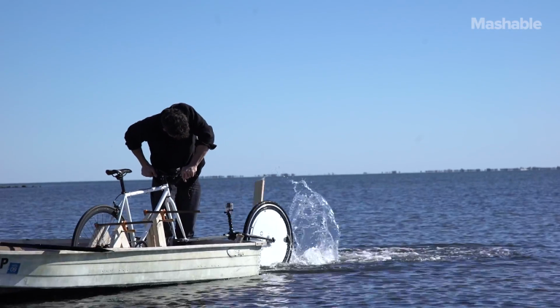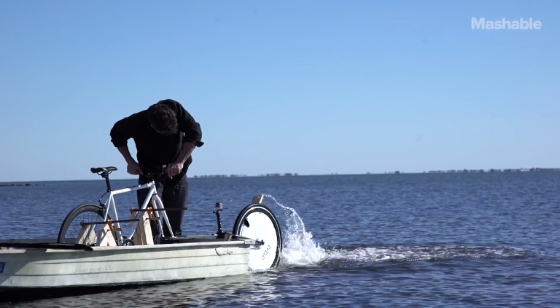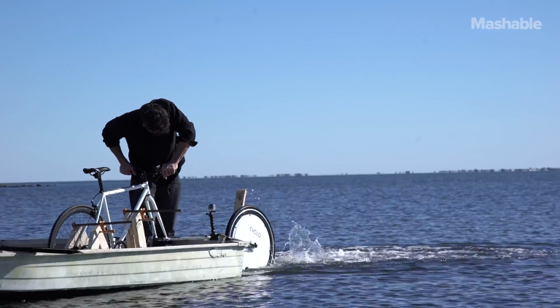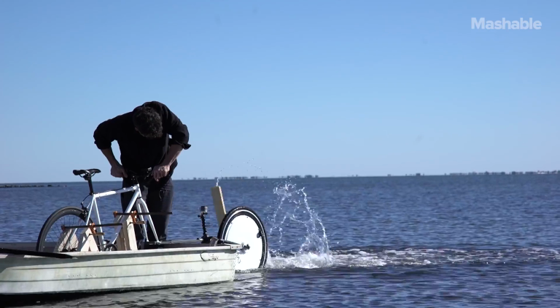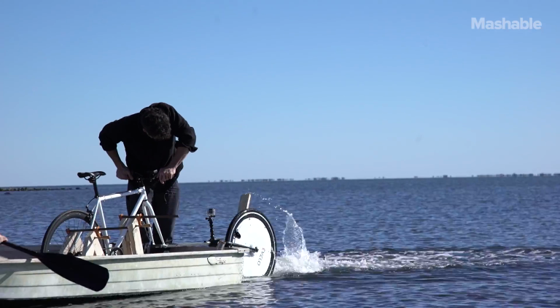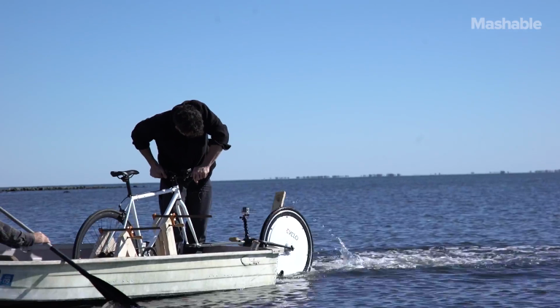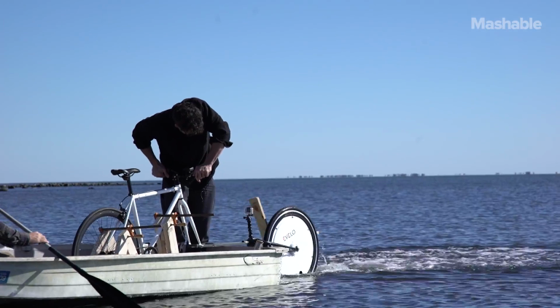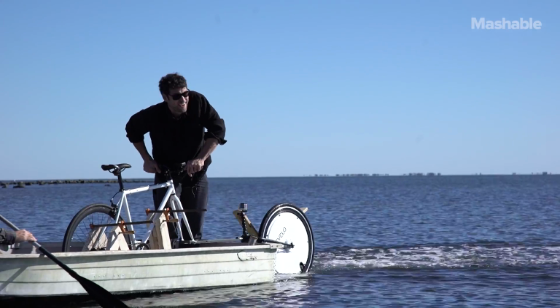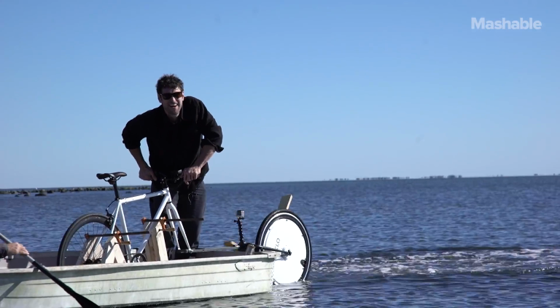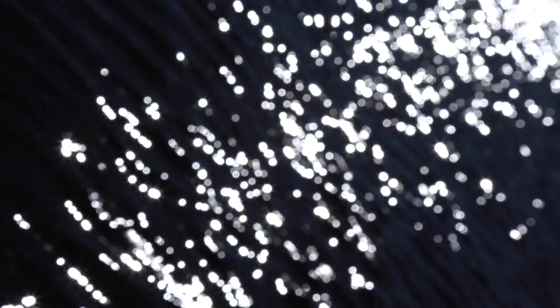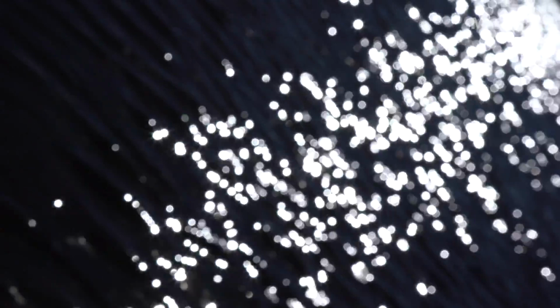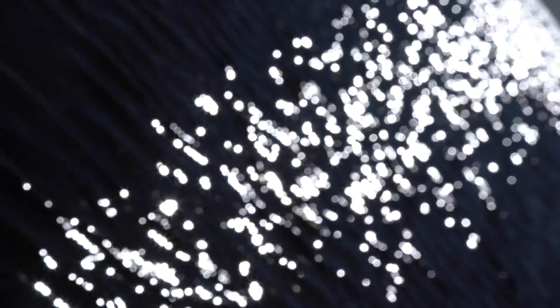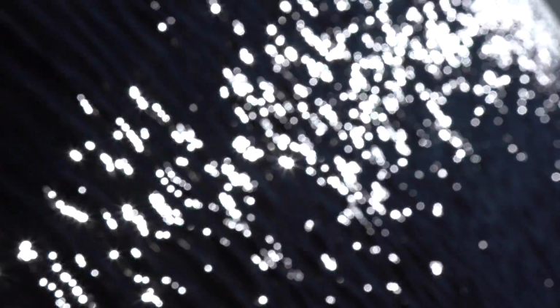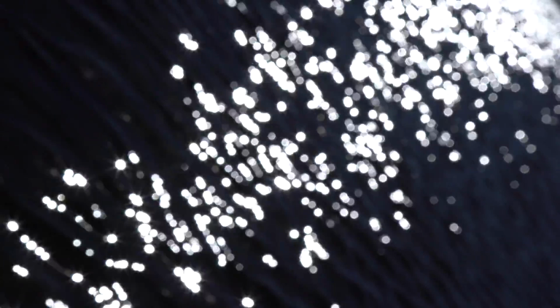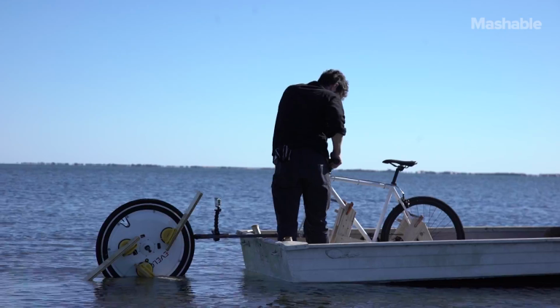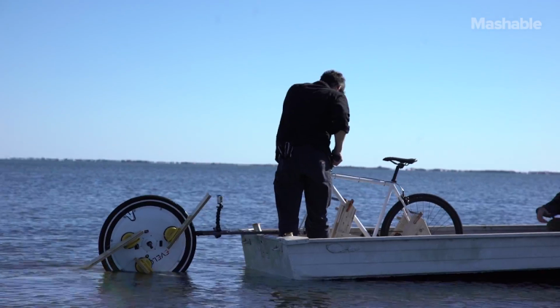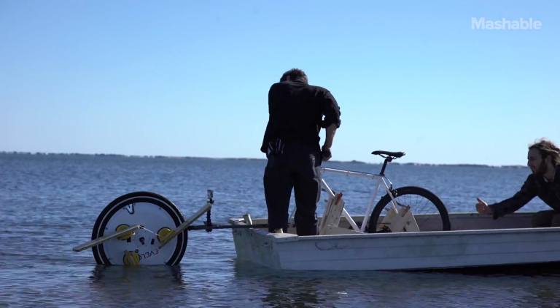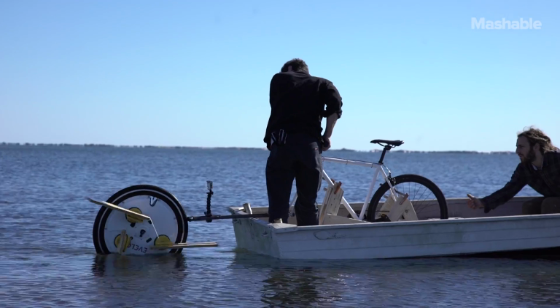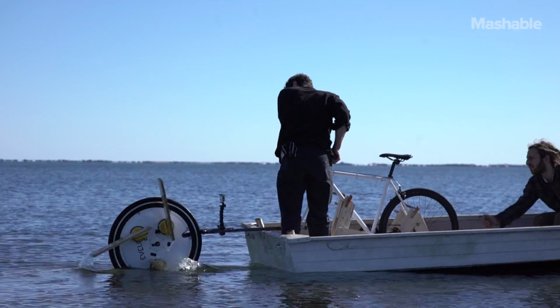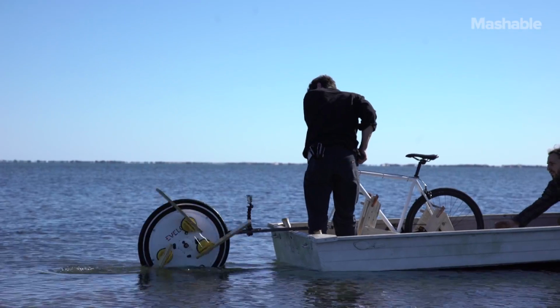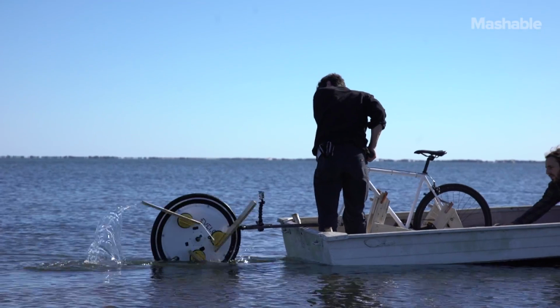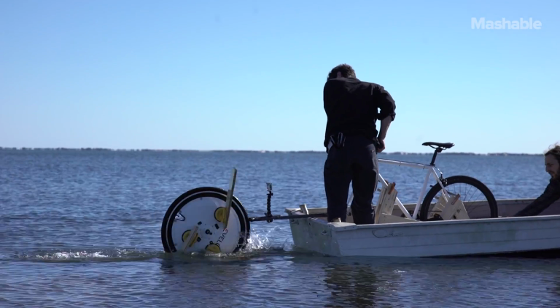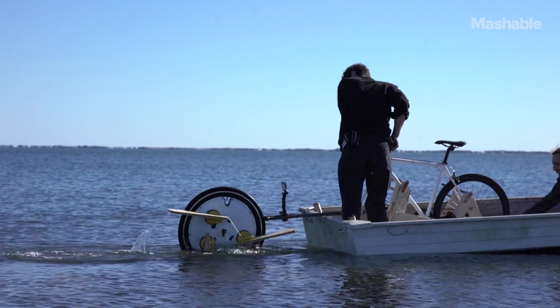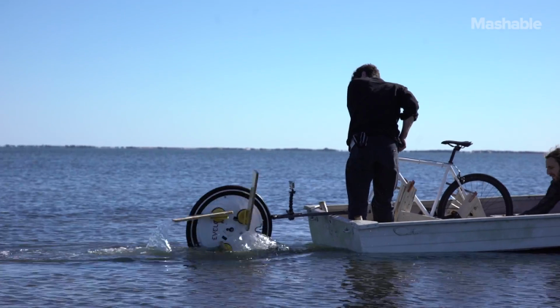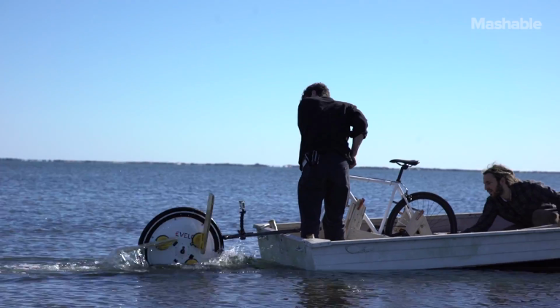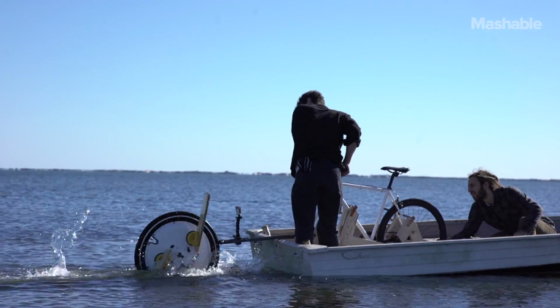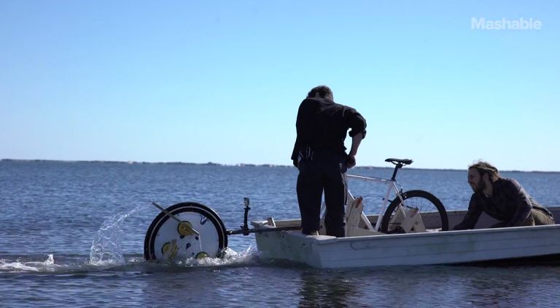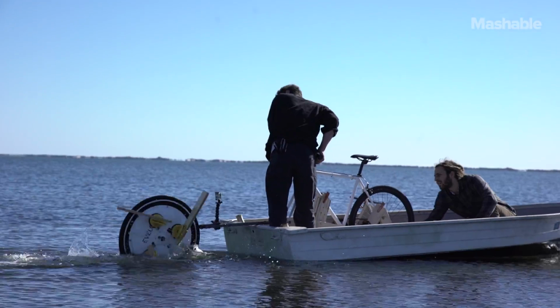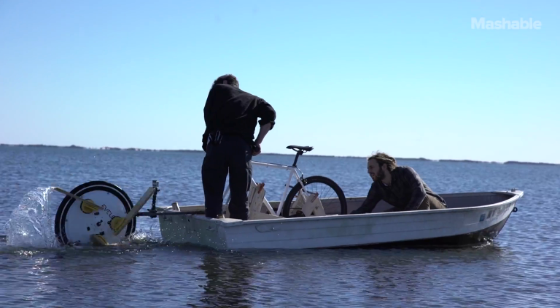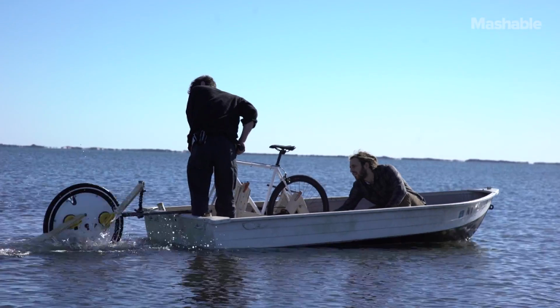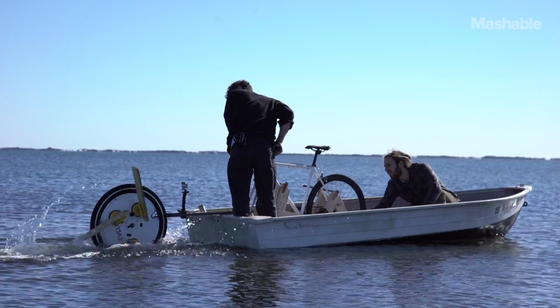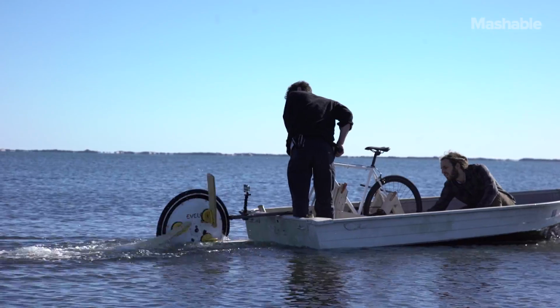Then it worked! And by that, I mean it barely worked. We'd been in the water for about 10 minutes and the wheel had been submerged in the cold water for too long, killing the battery. I think it worked long enough for me to get around 50 feet total.